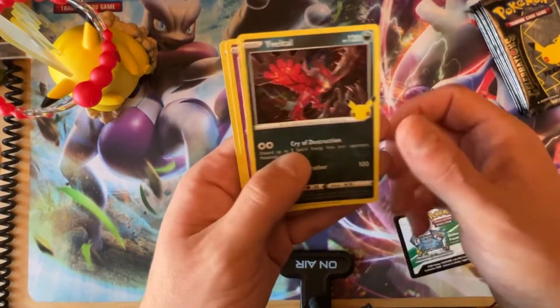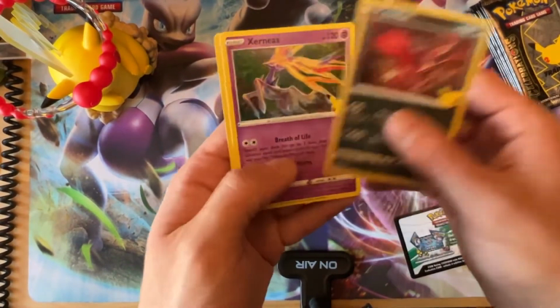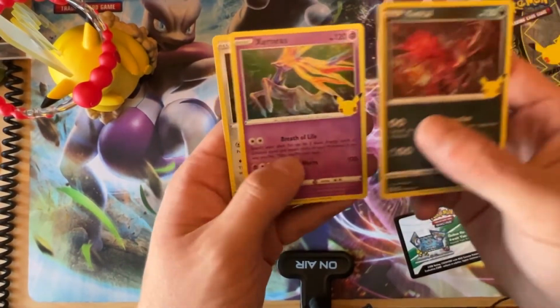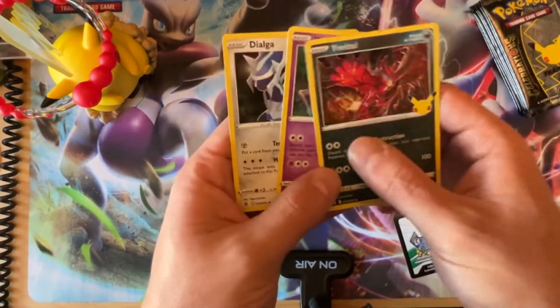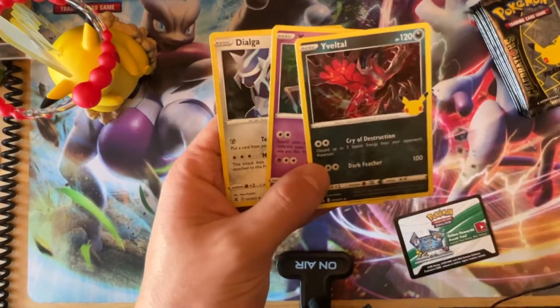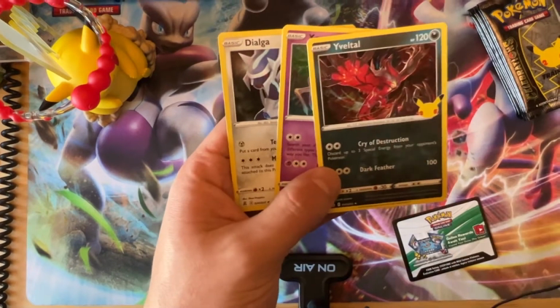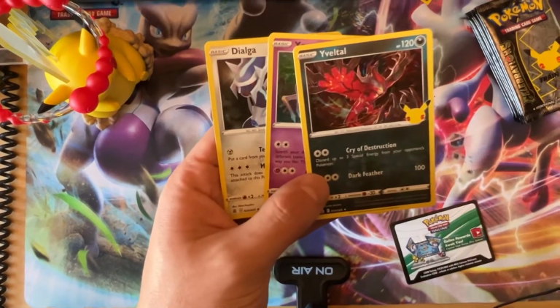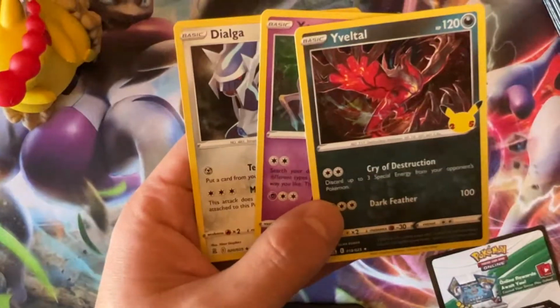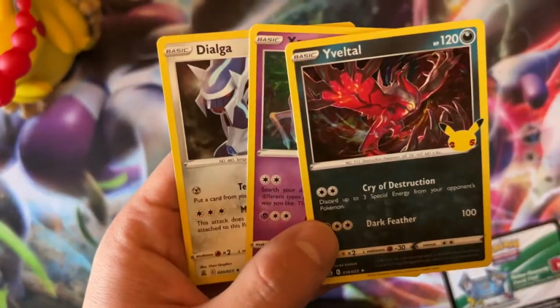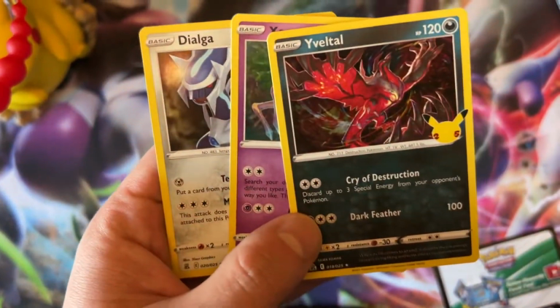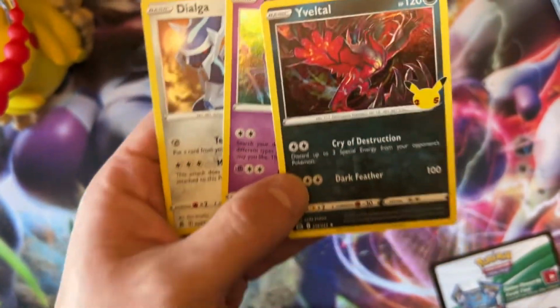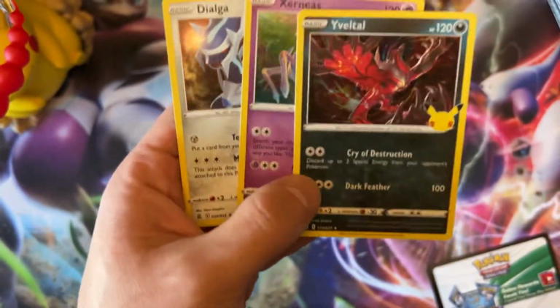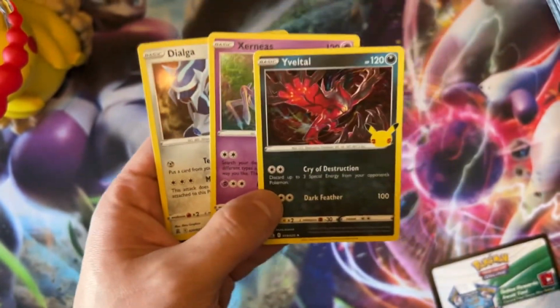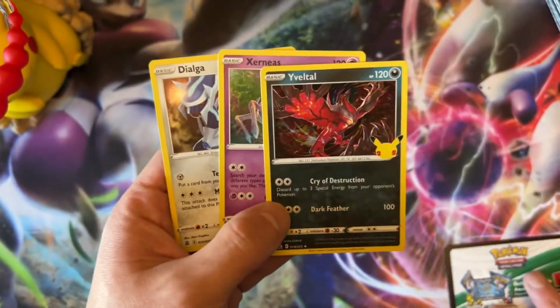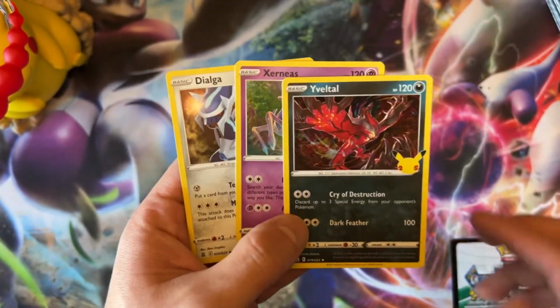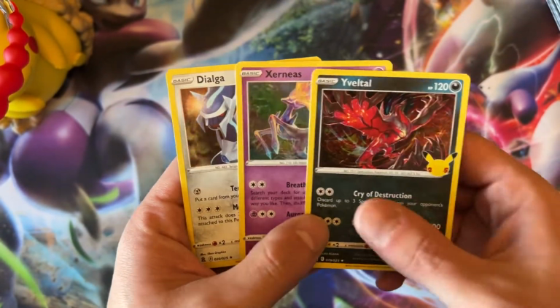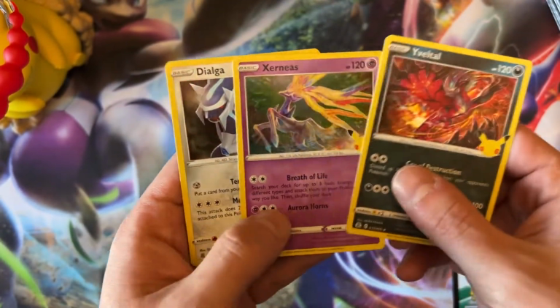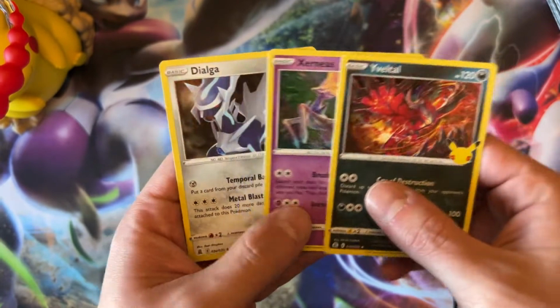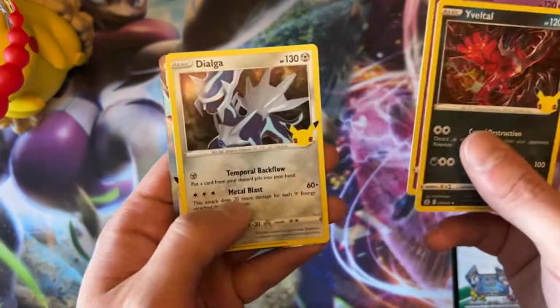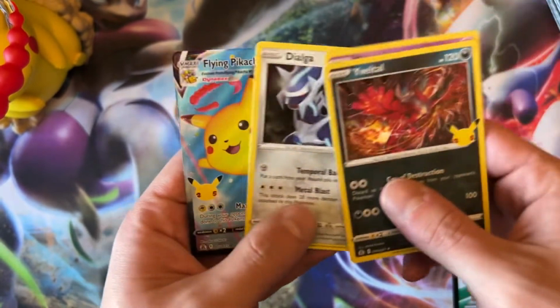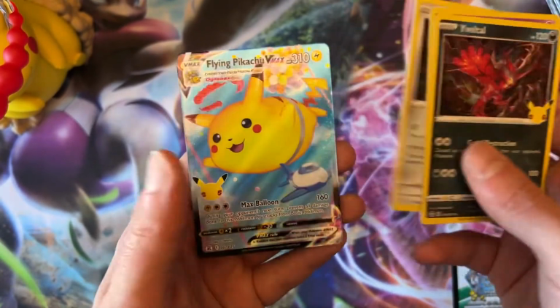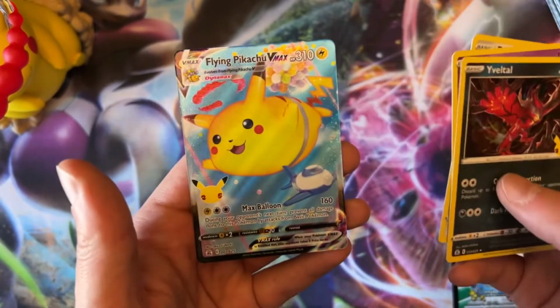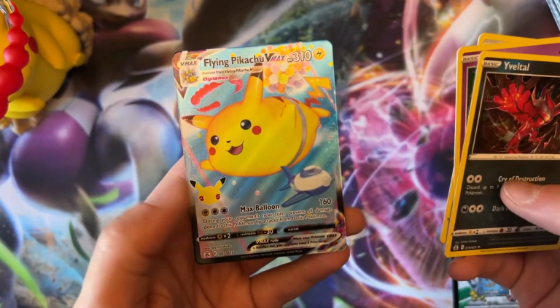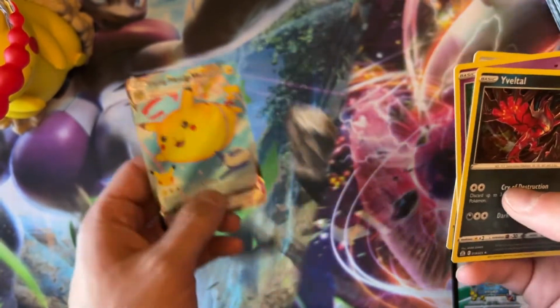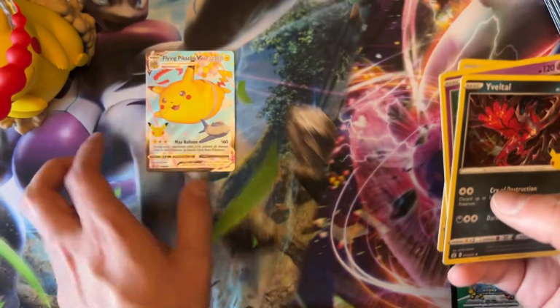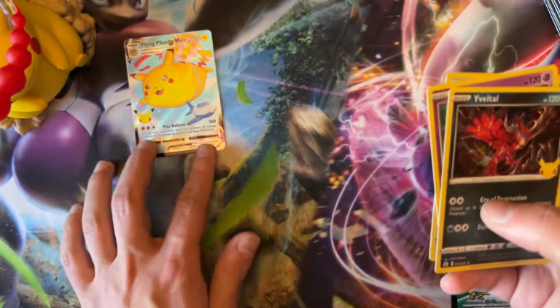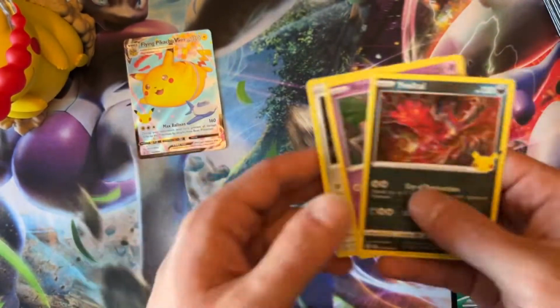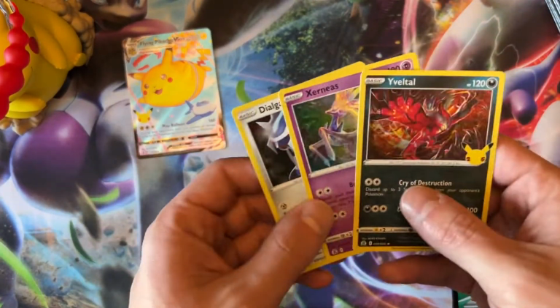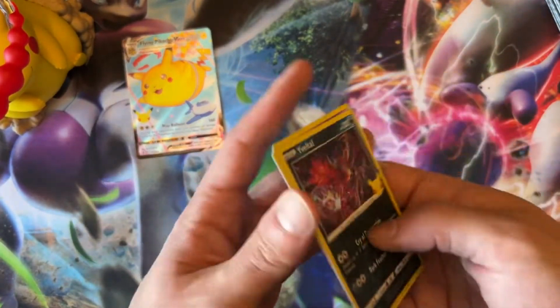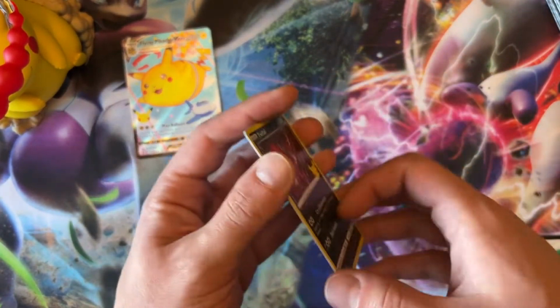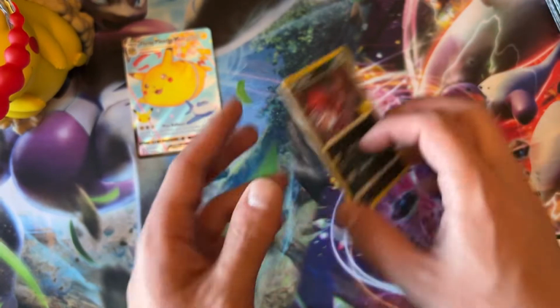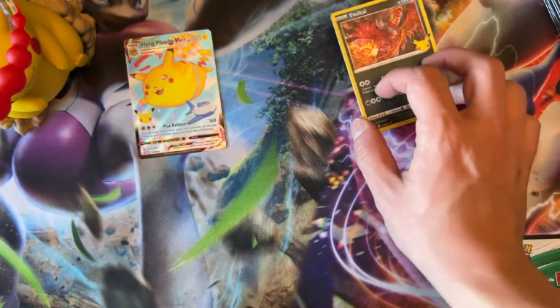Okay, let's fix the zoom back again. Big love — Flying Pikachu VMAX! Okay, these guys are going to go right there.